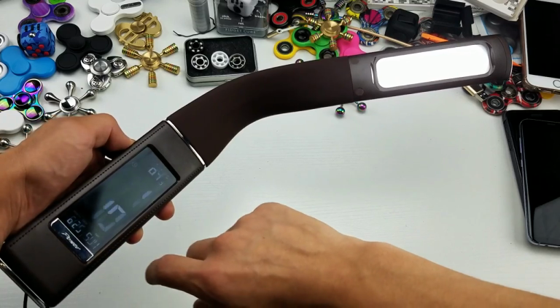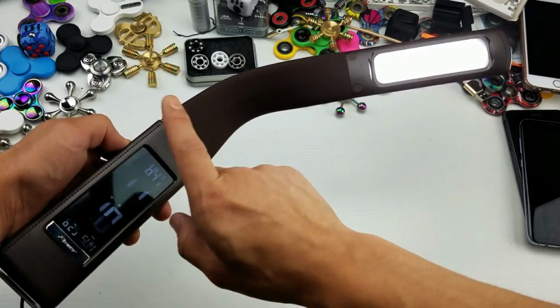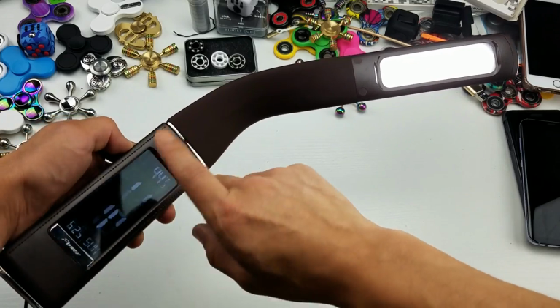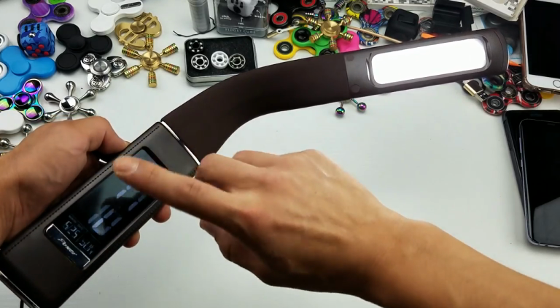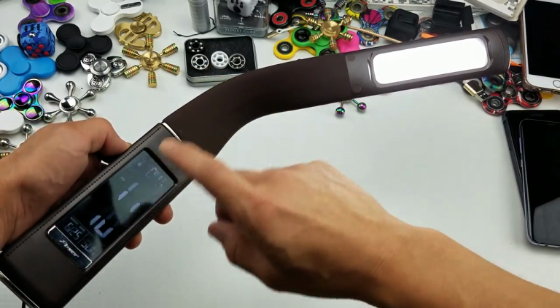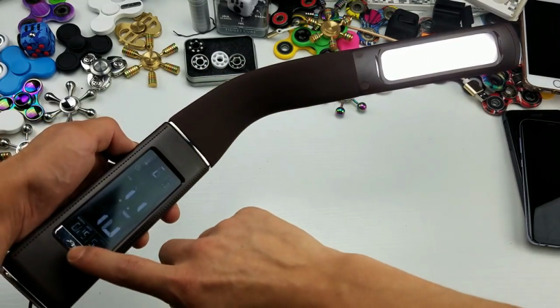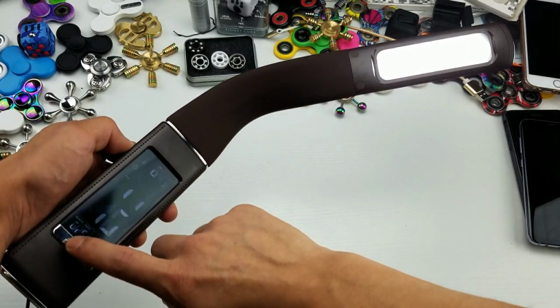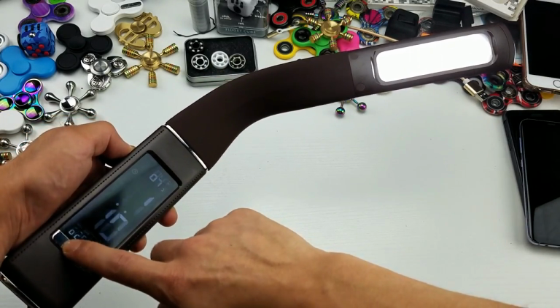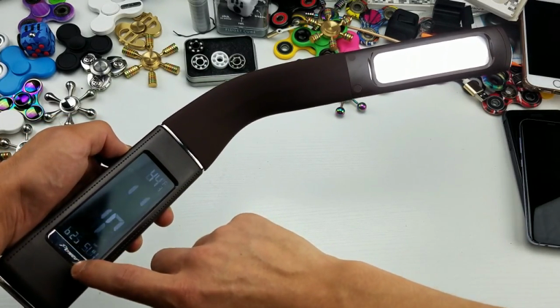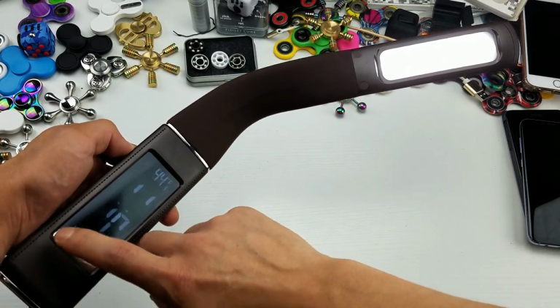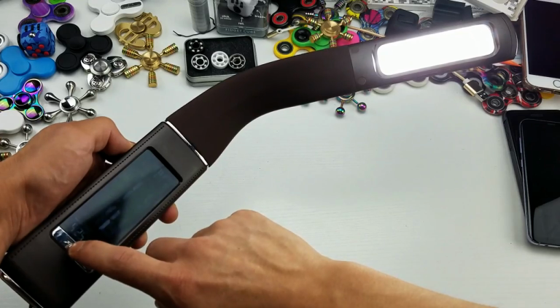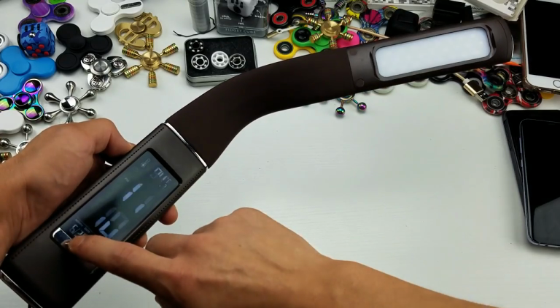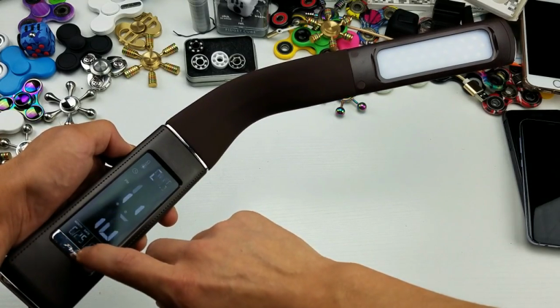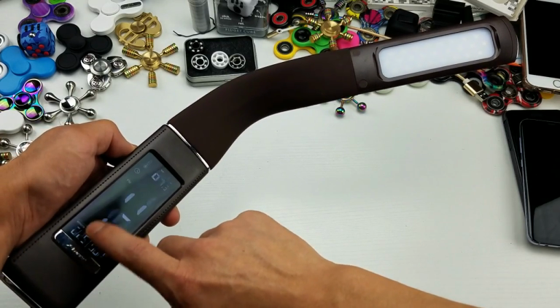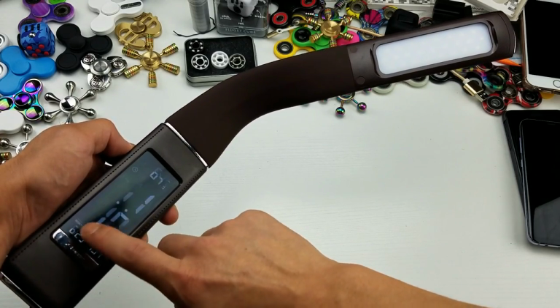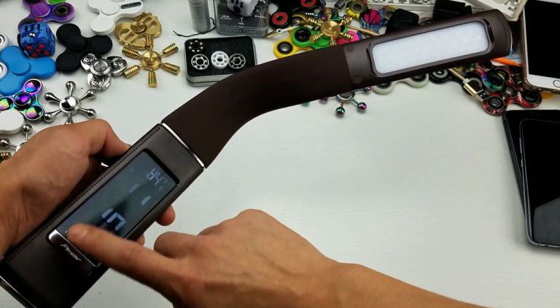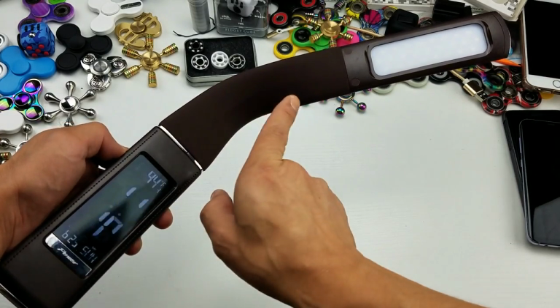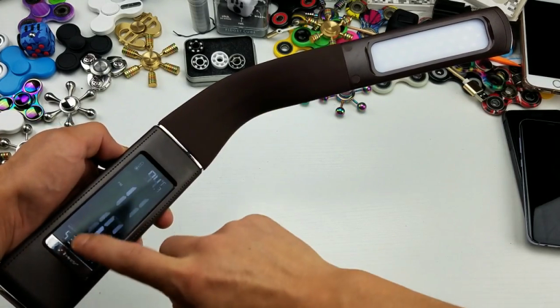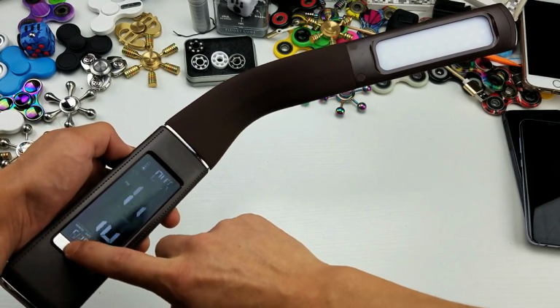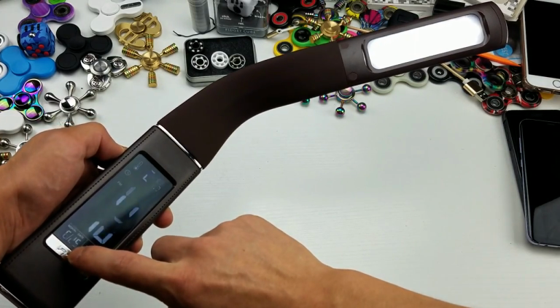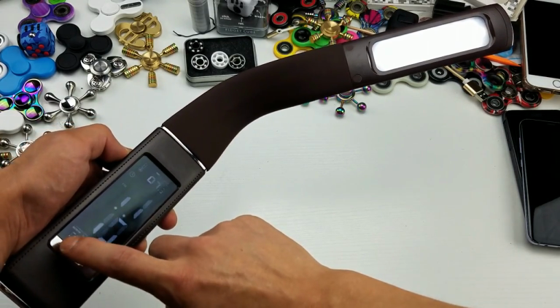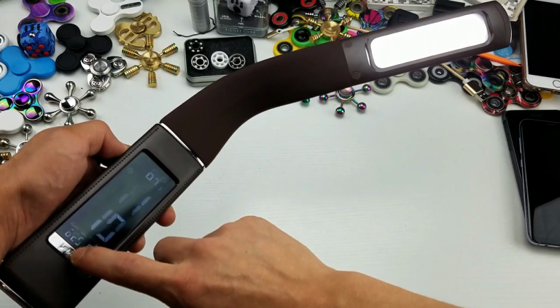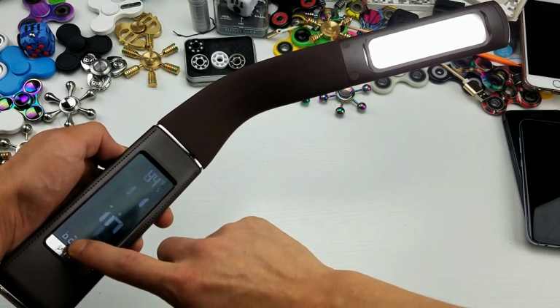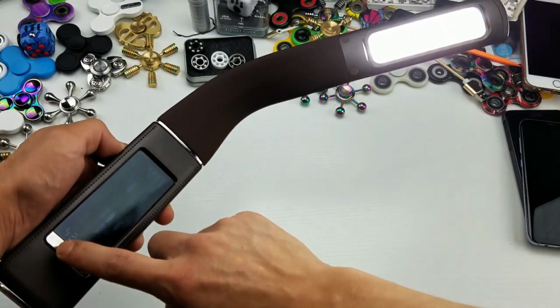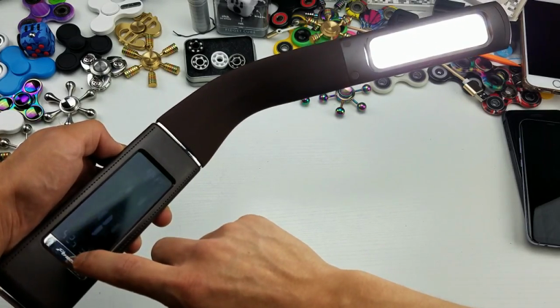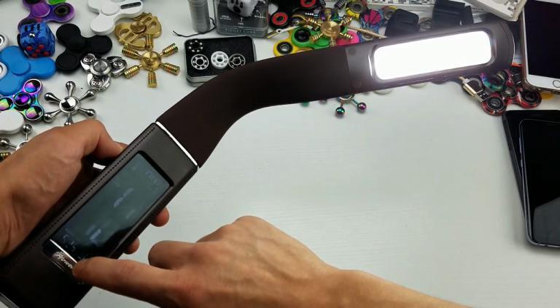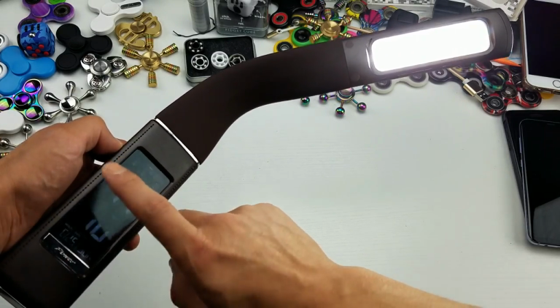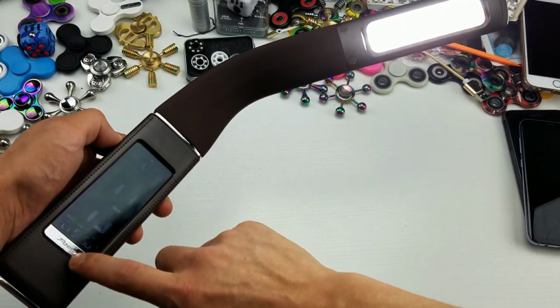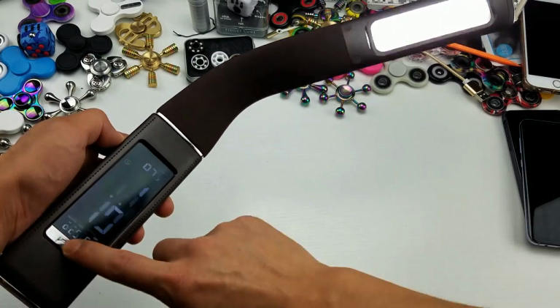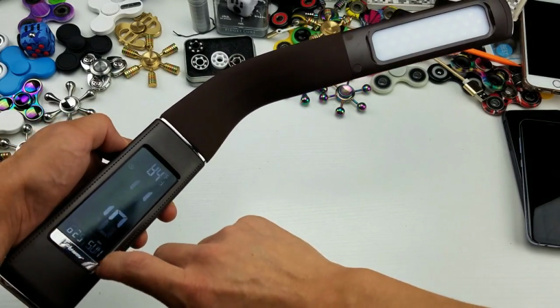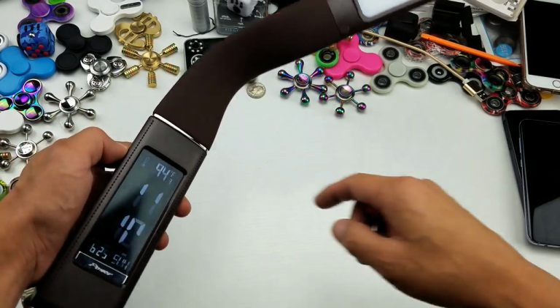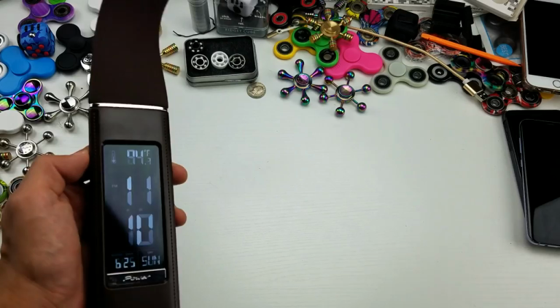And I'll show you what it looks like in complete darkness in one second. But let me go ahead and turn this. So here the light's off — here's one, two, and three. Here's the light on its last setting, and then you press it again and it's going to go off.